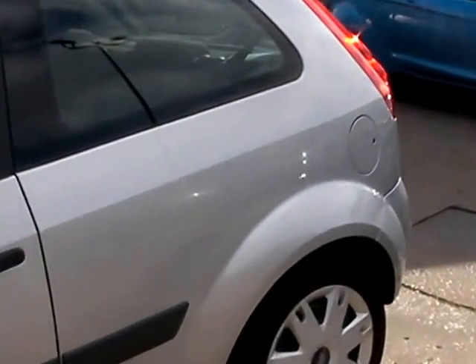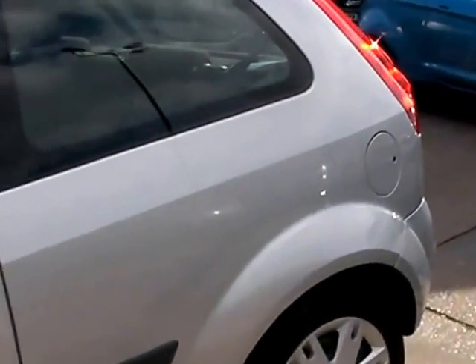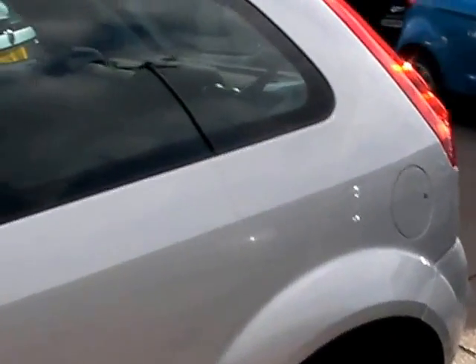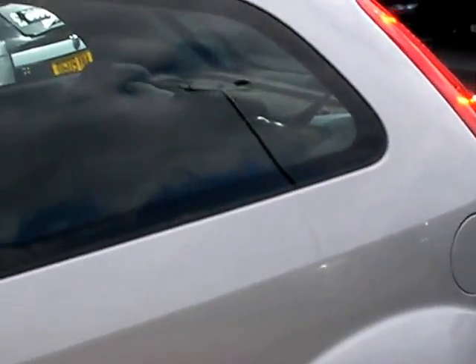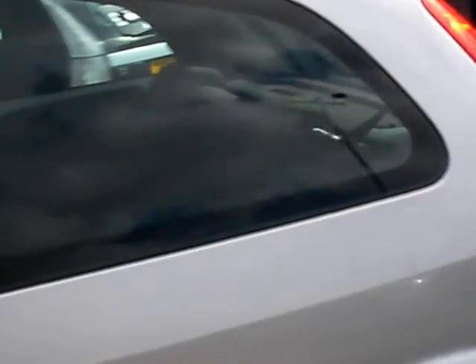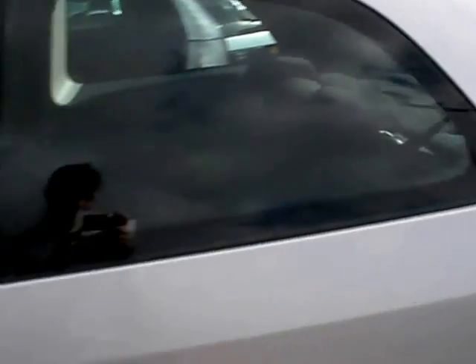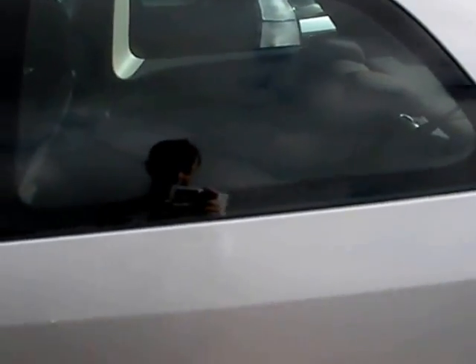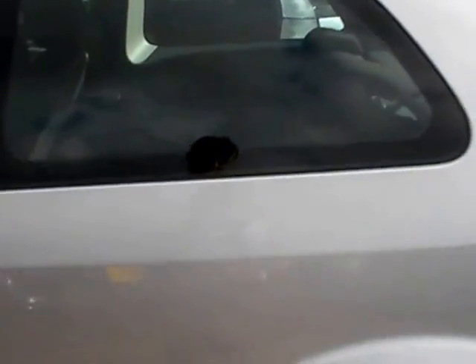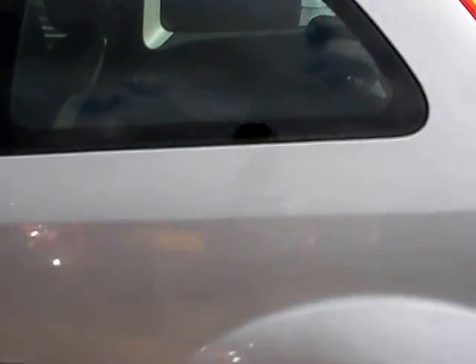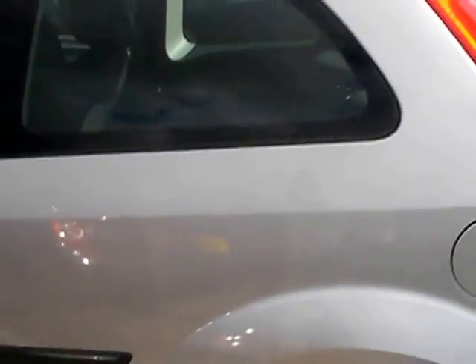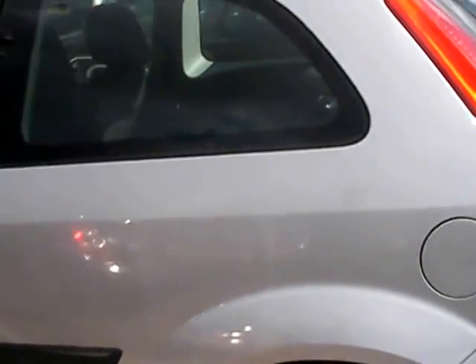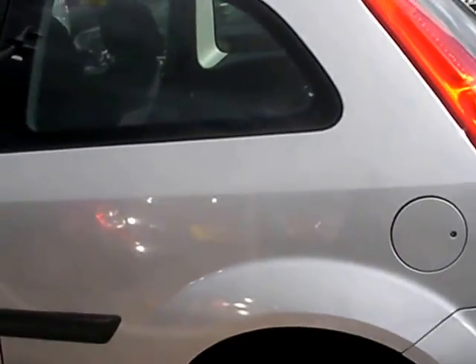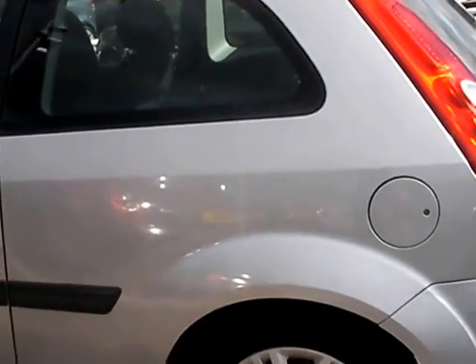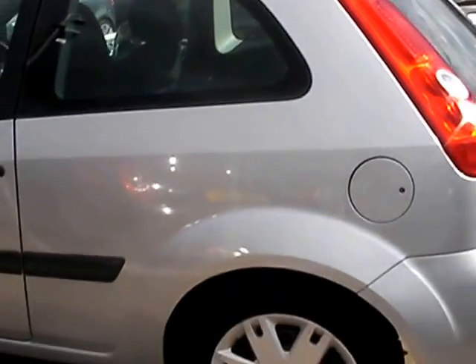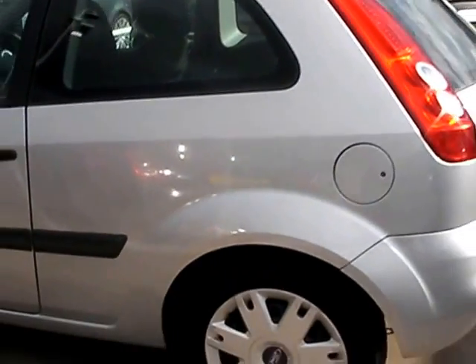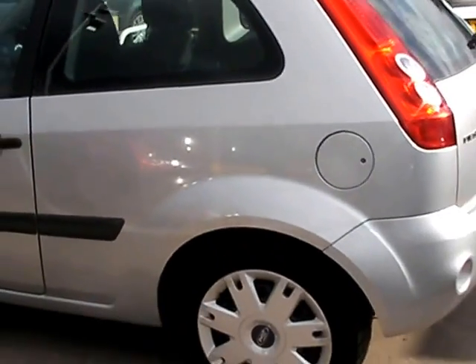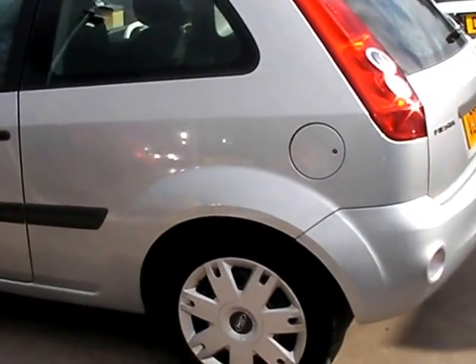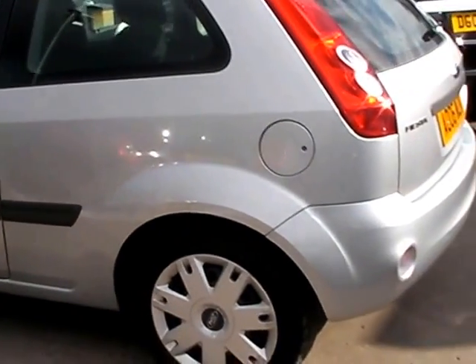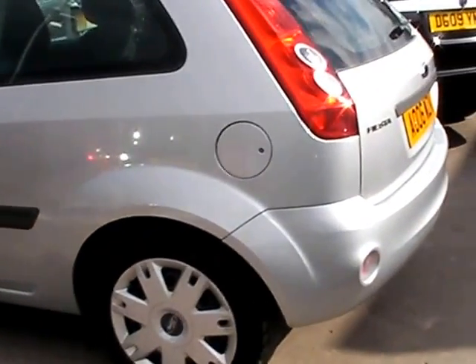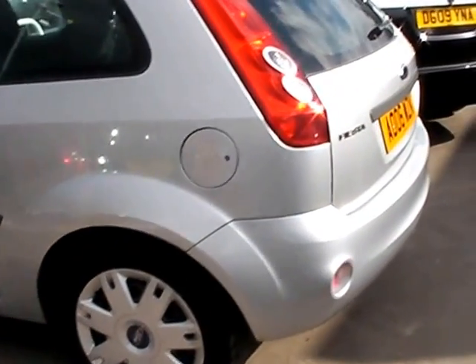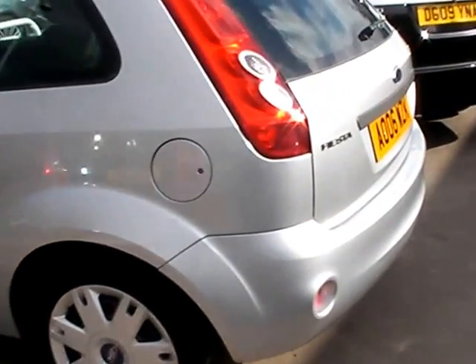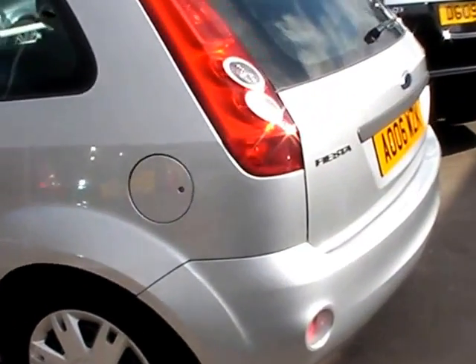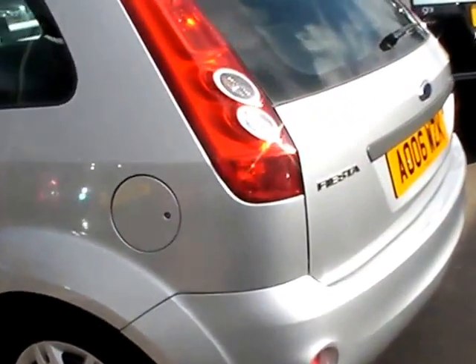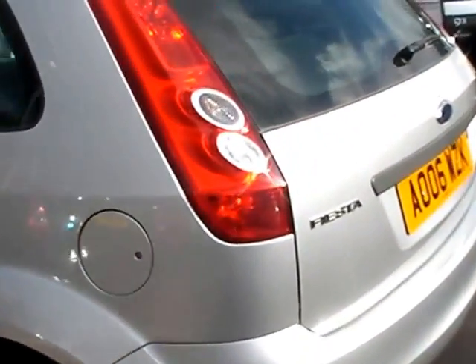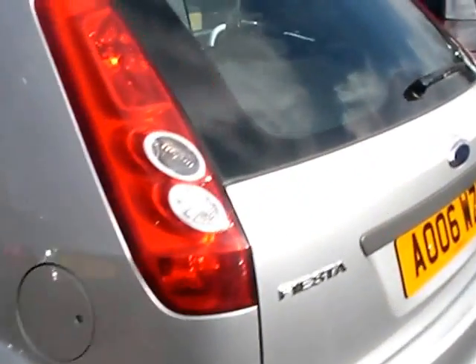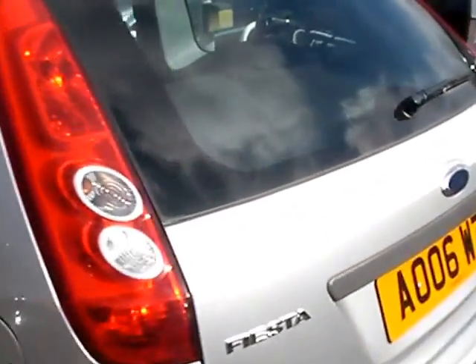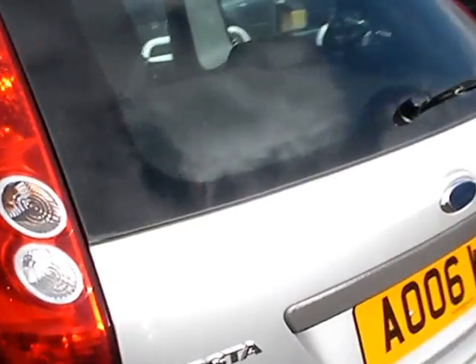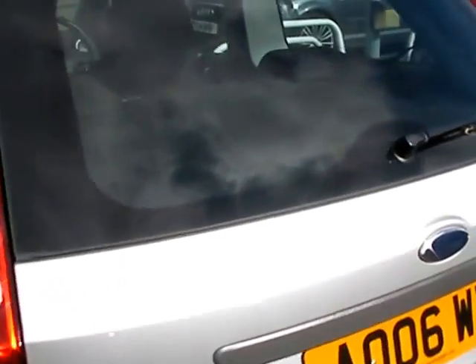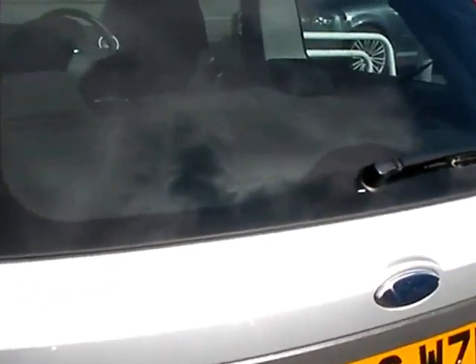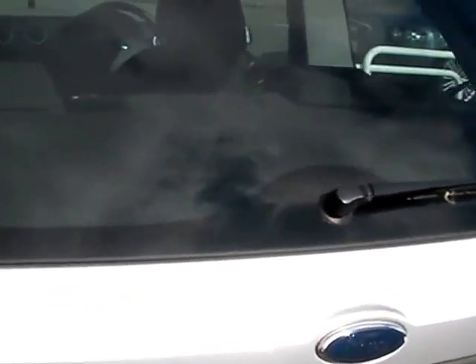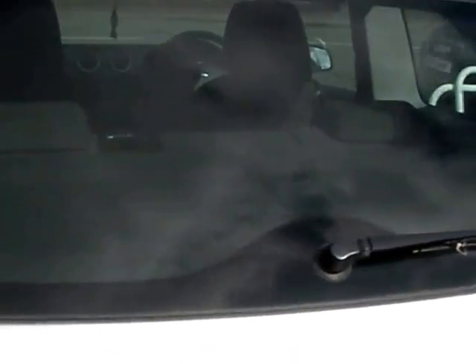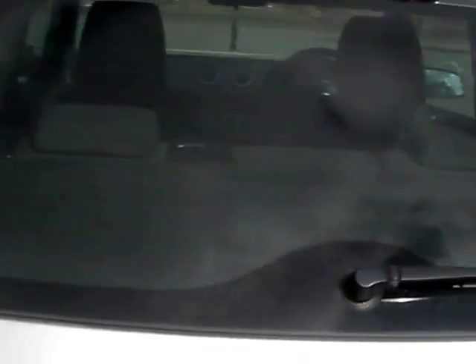This car is in metallic silver. The car has a 1200 petrol engine, air conditioning, electric windows, and electric mirrors.